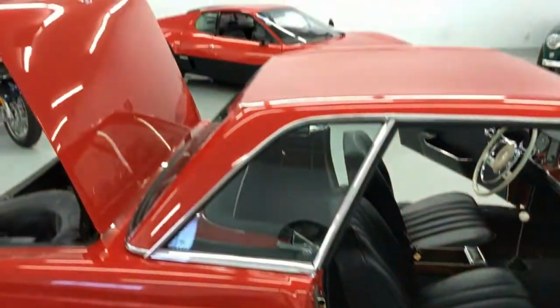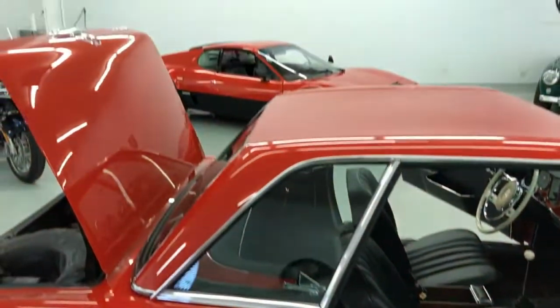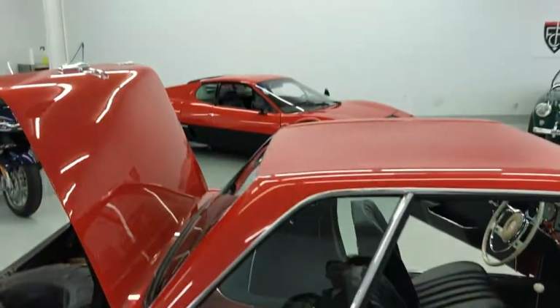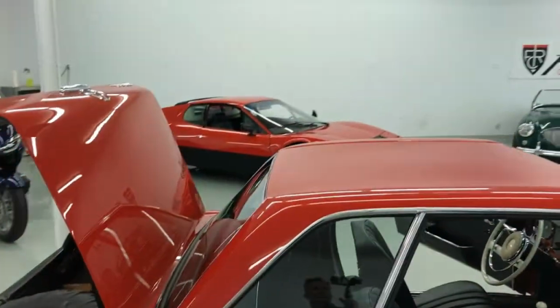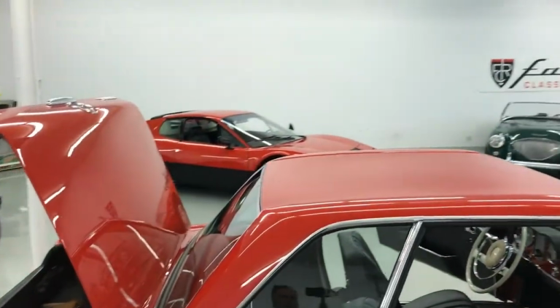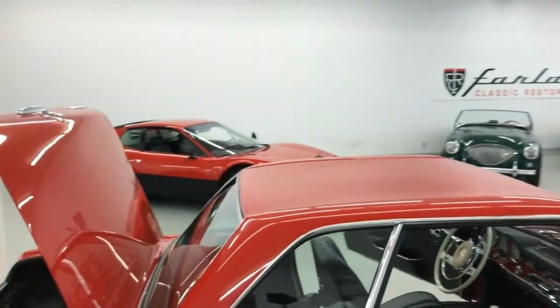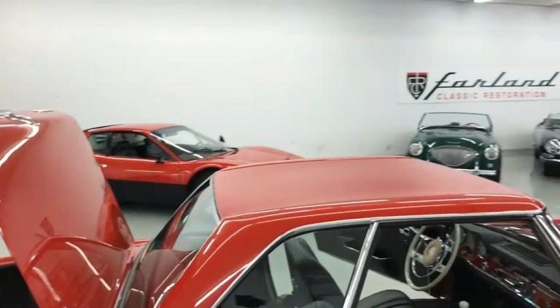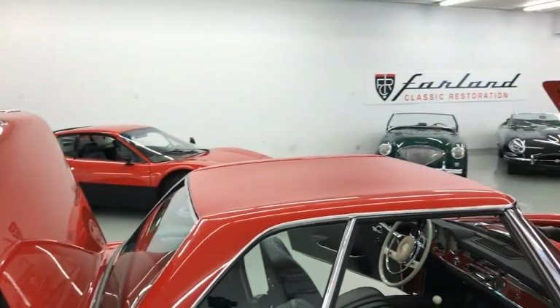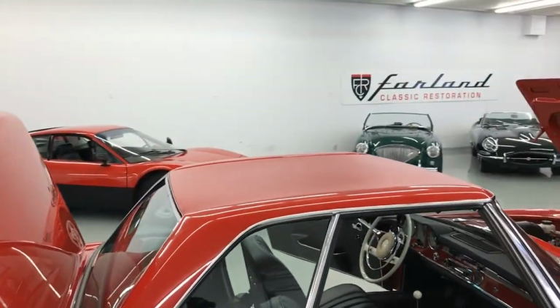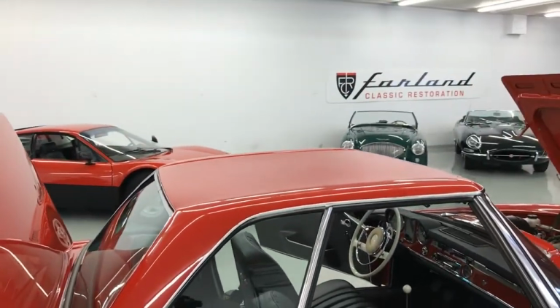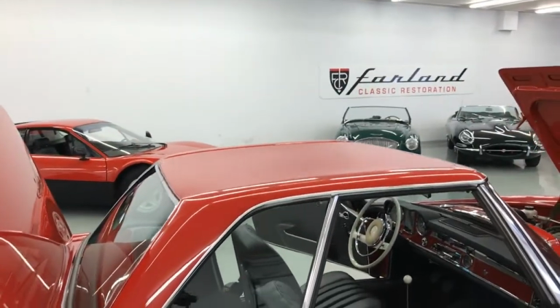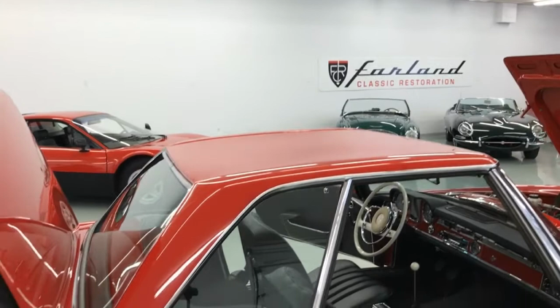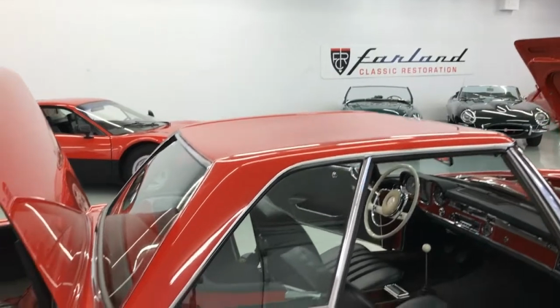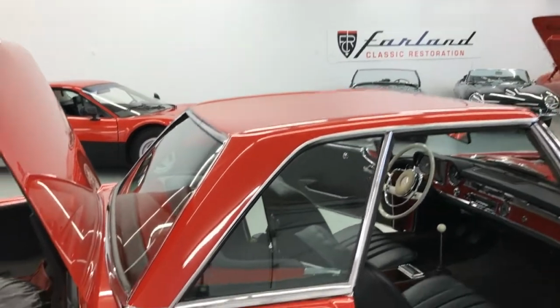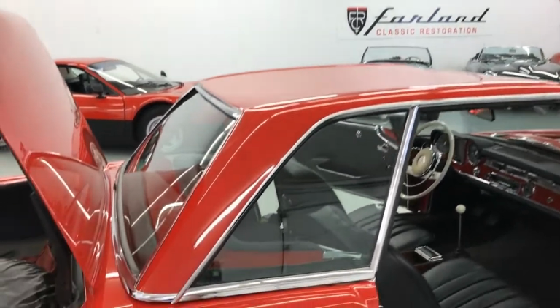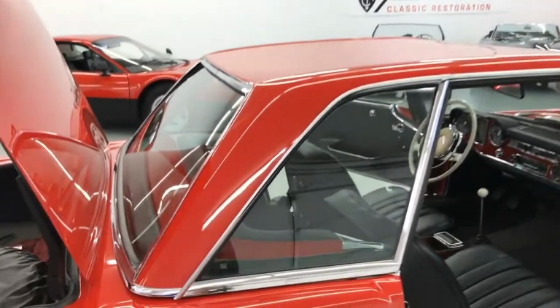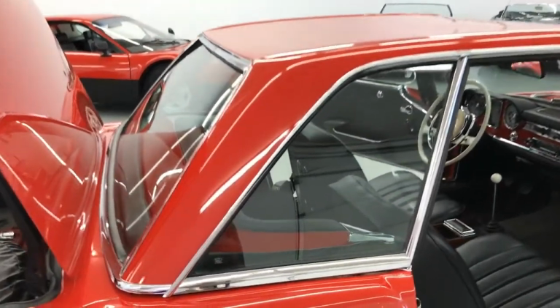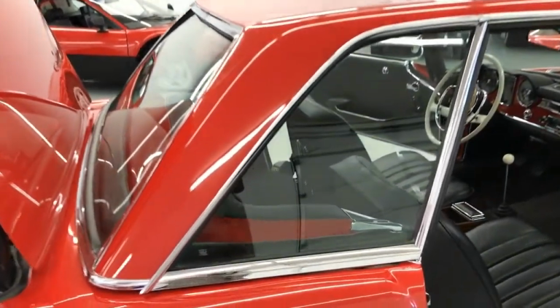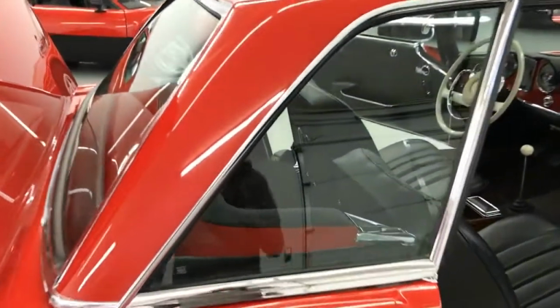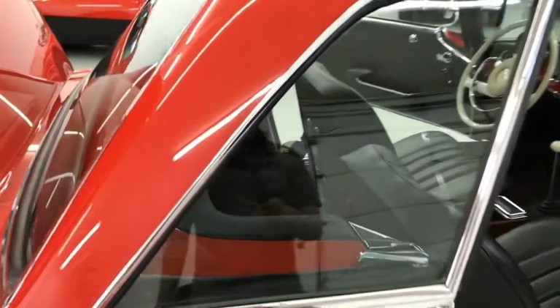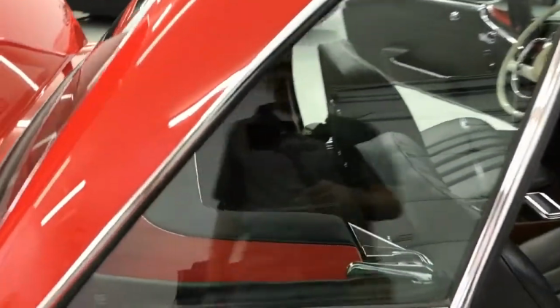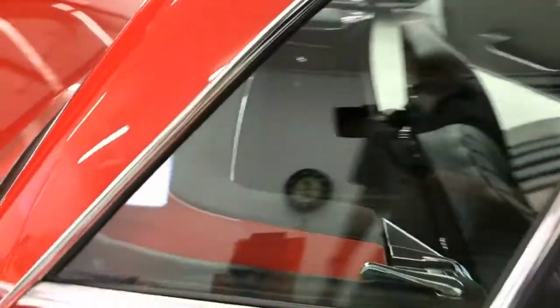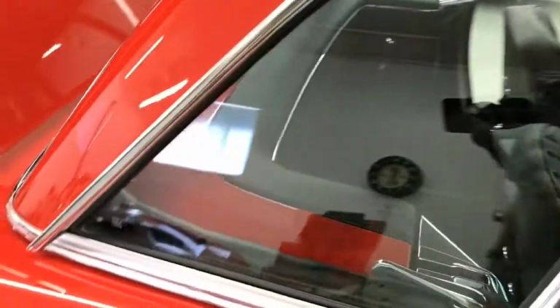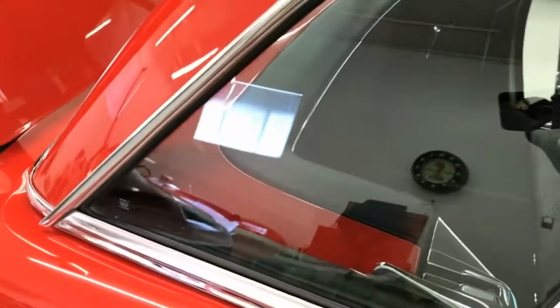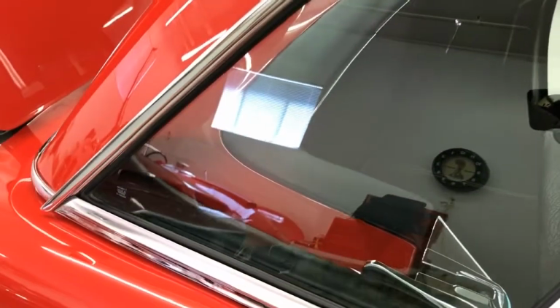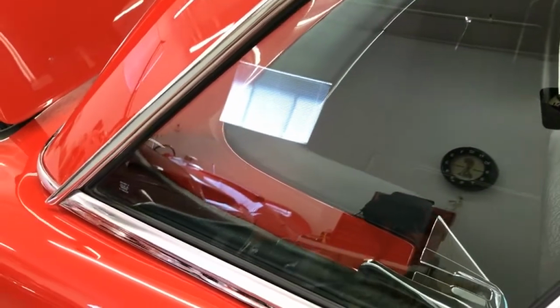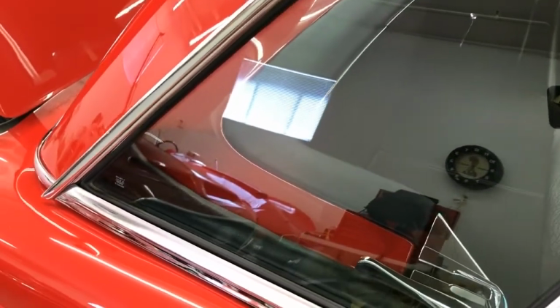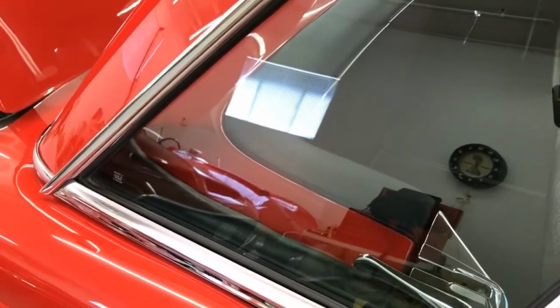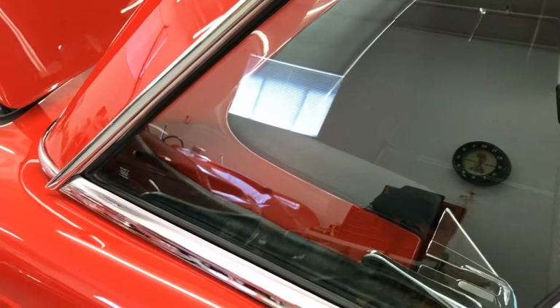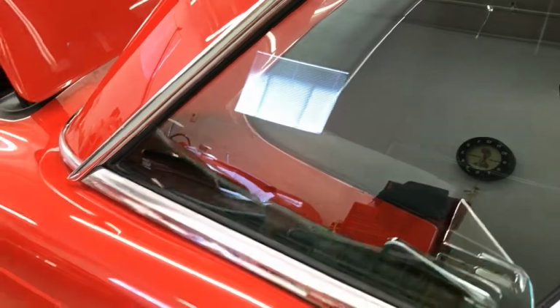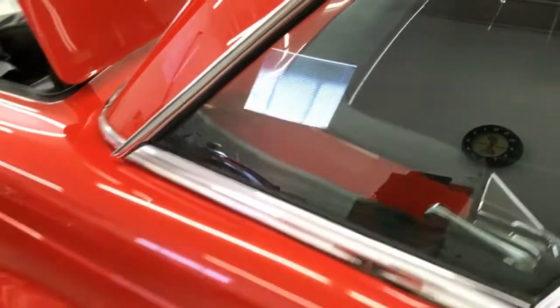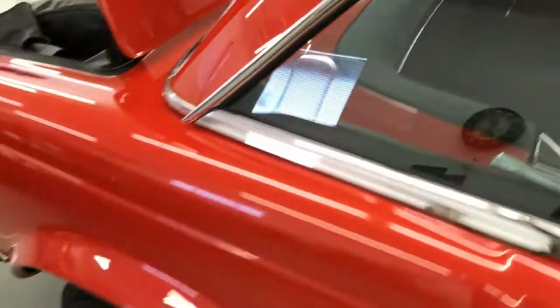This is the hard top, which does come off. It comes with a stand, and underneath the hard top — under that little cowl — is the soft top.